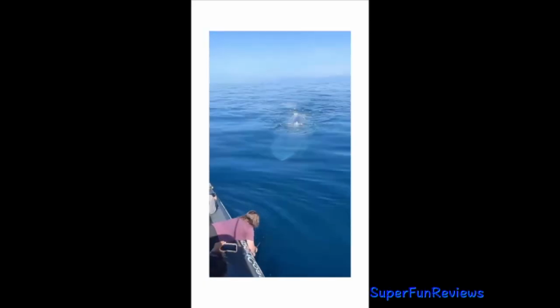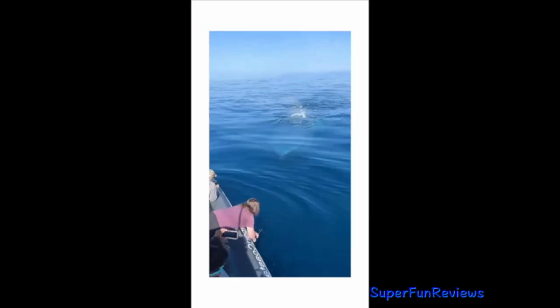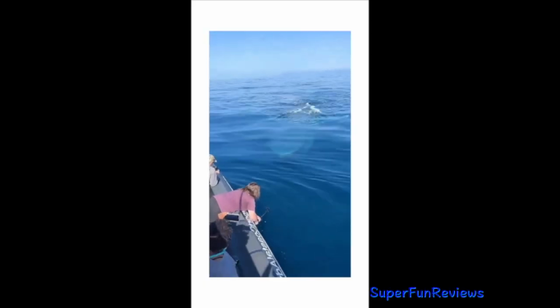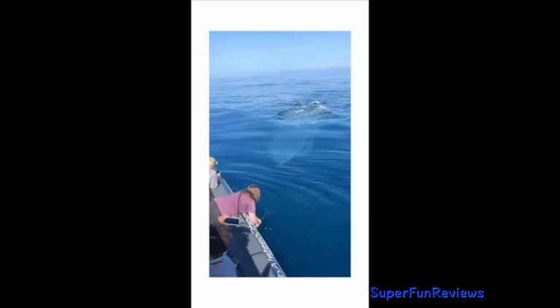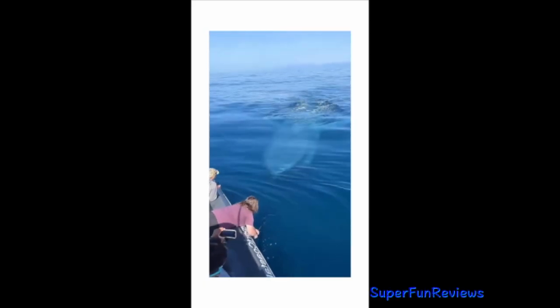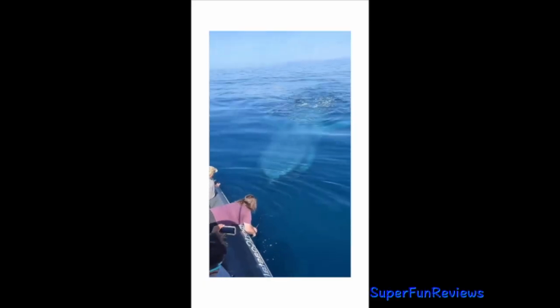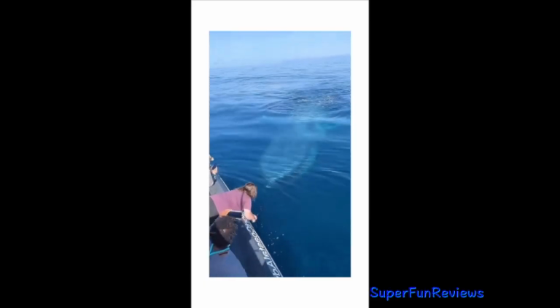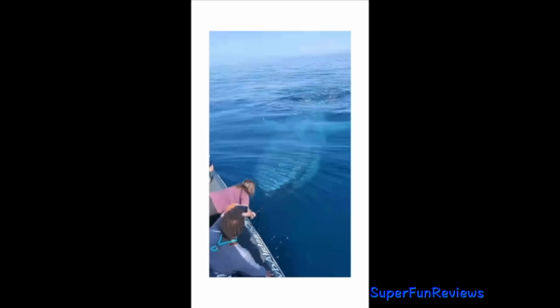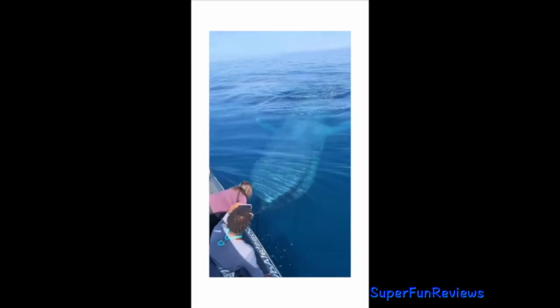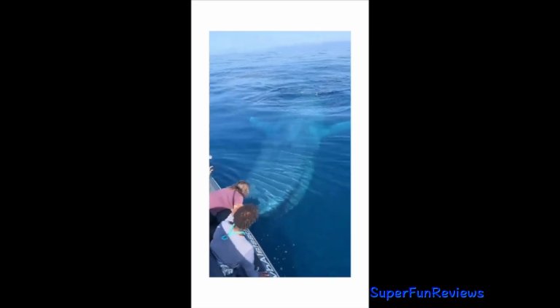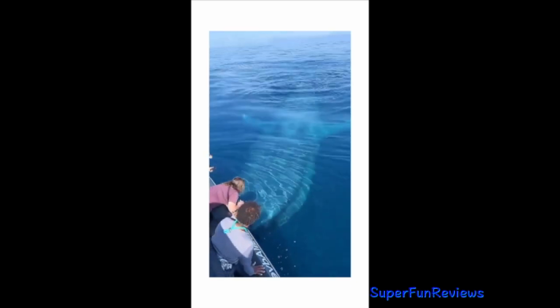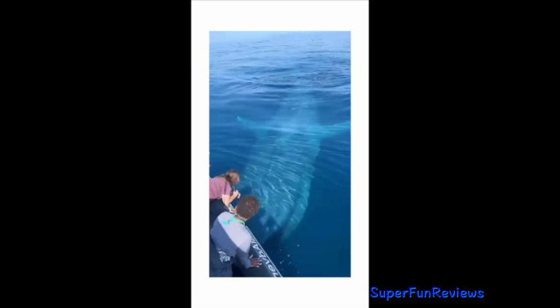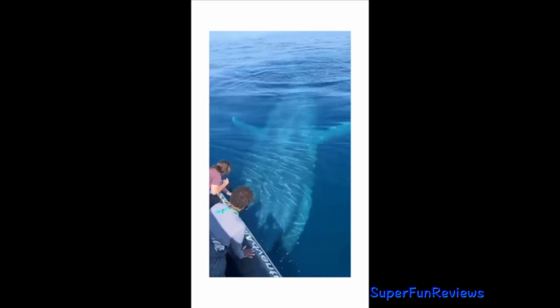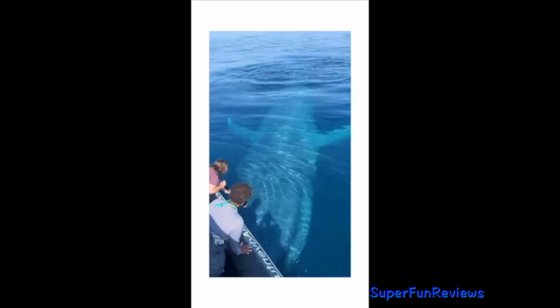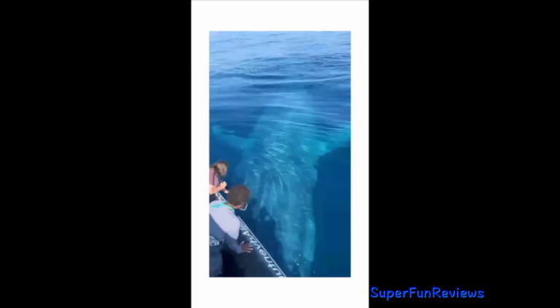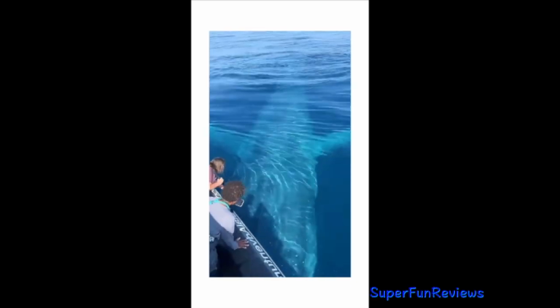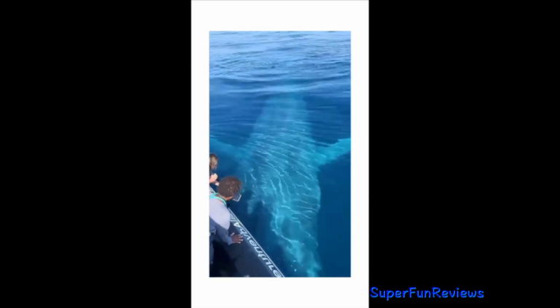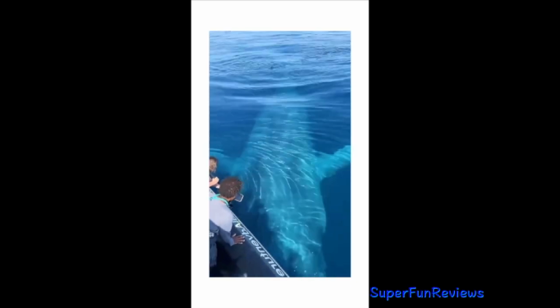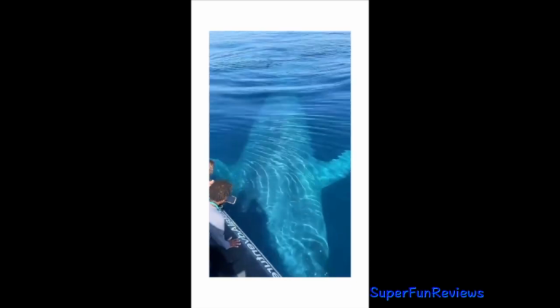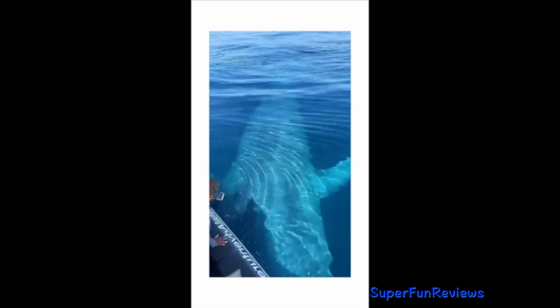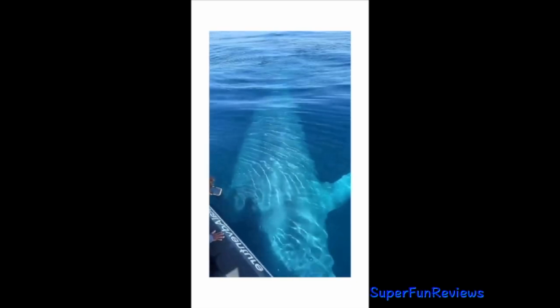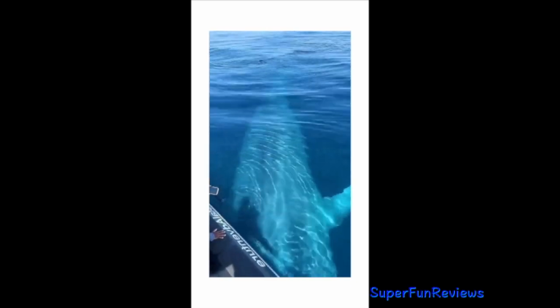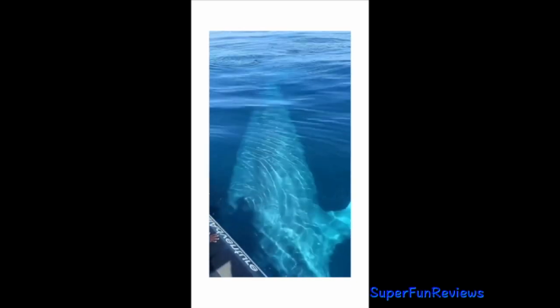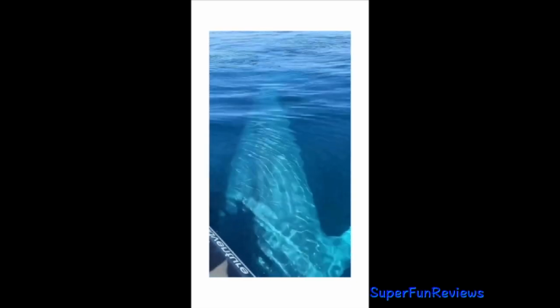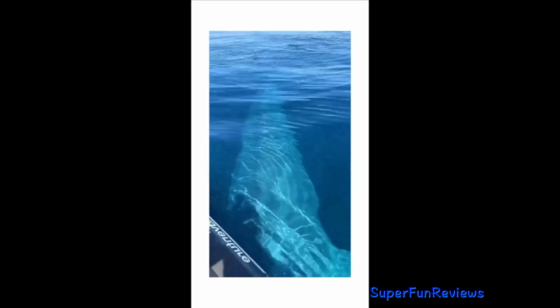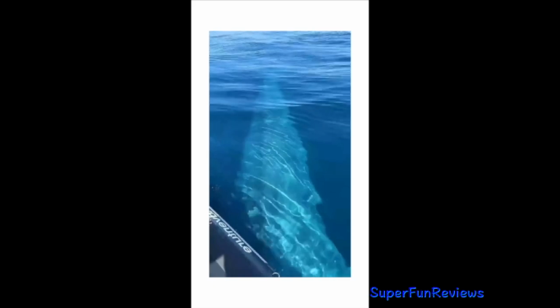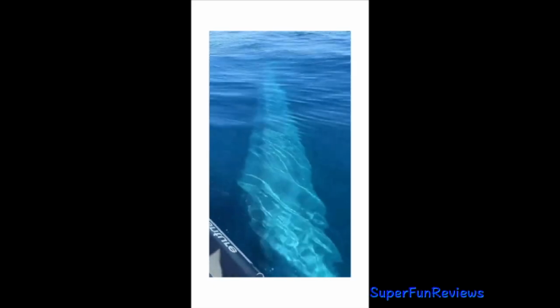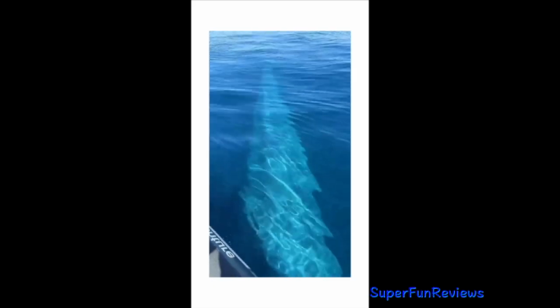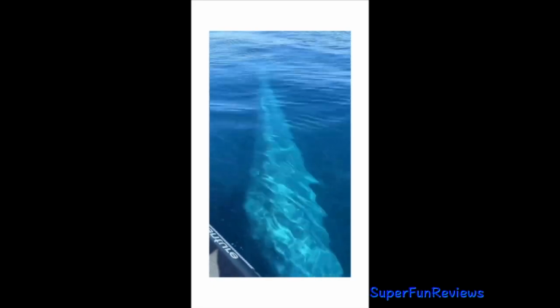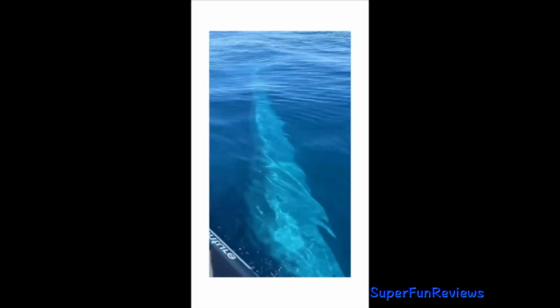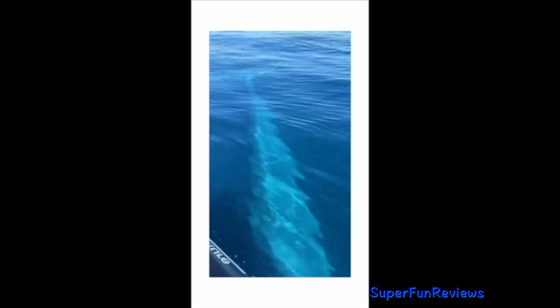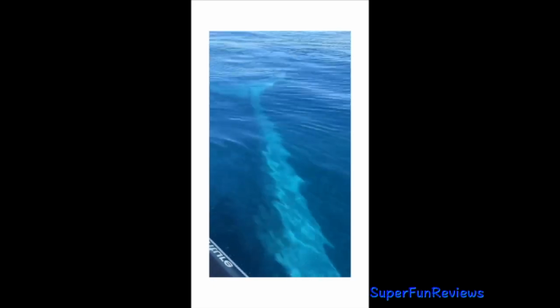After a gestation of about 12 months, one calf about 8 metres in length is born in temperate waters.